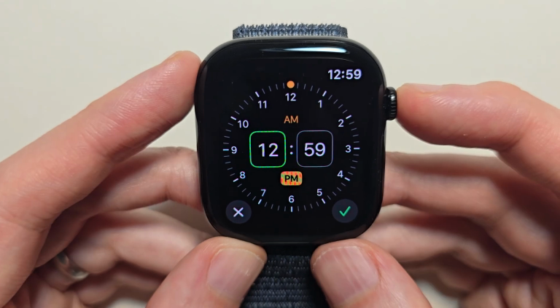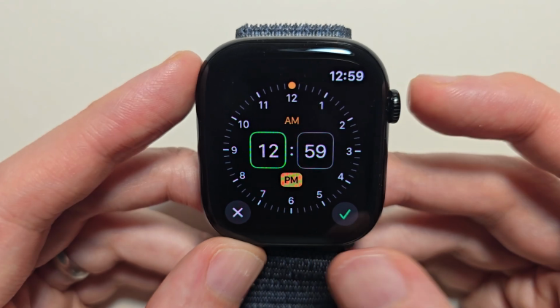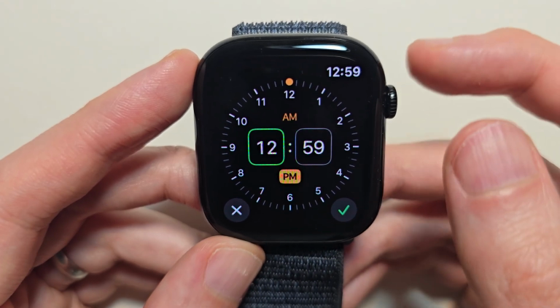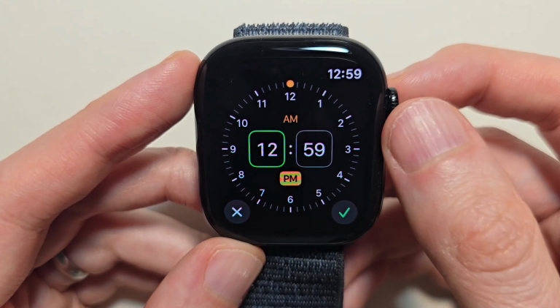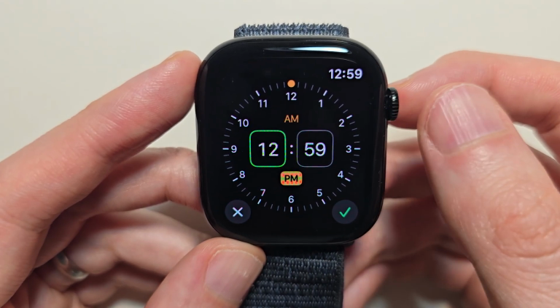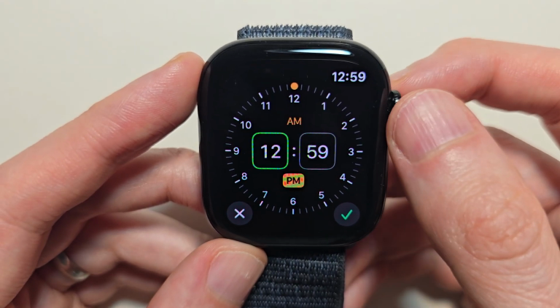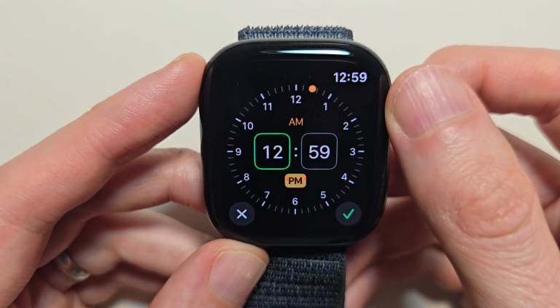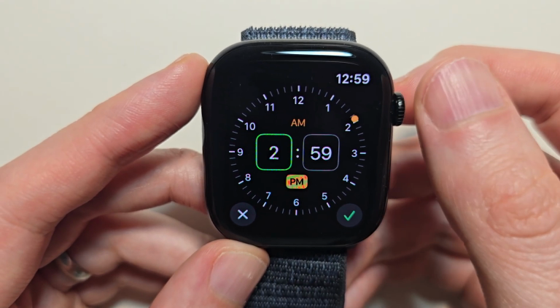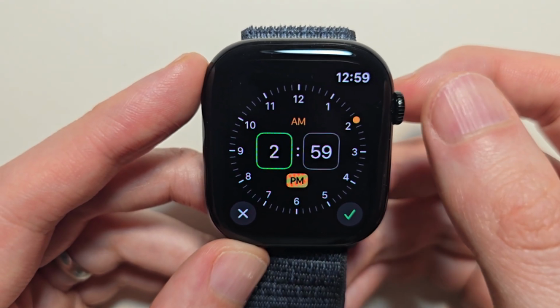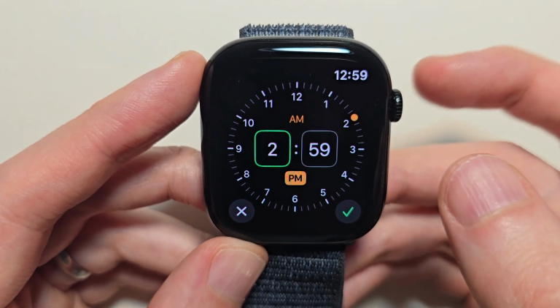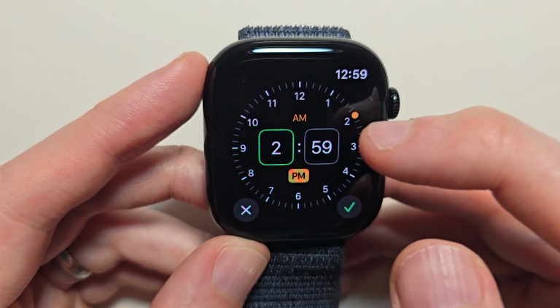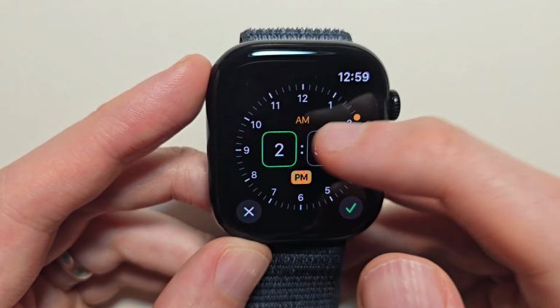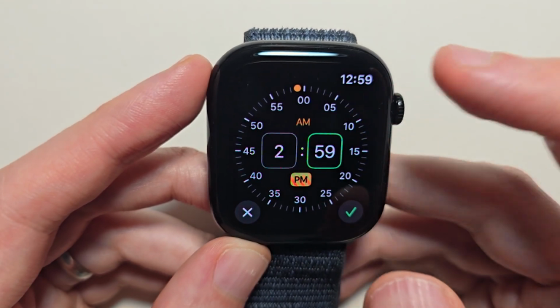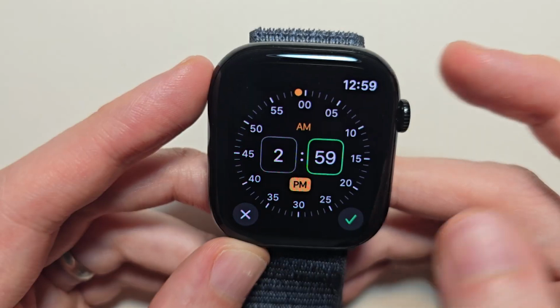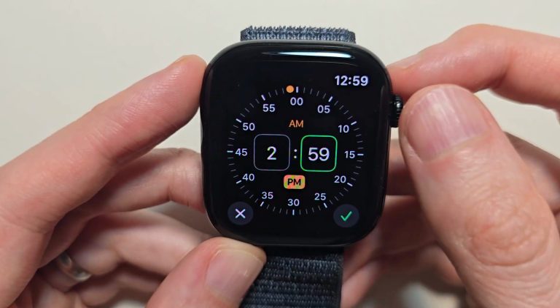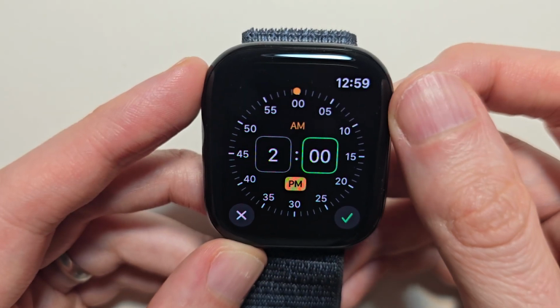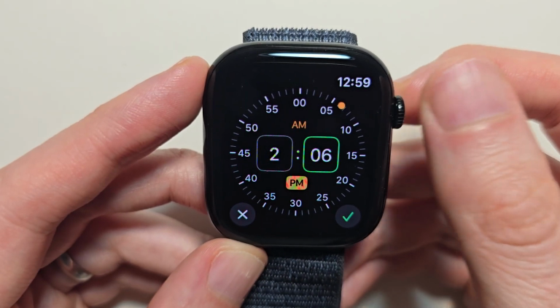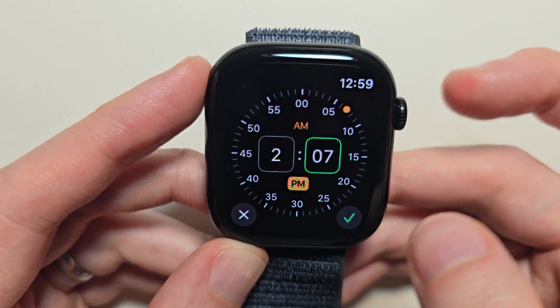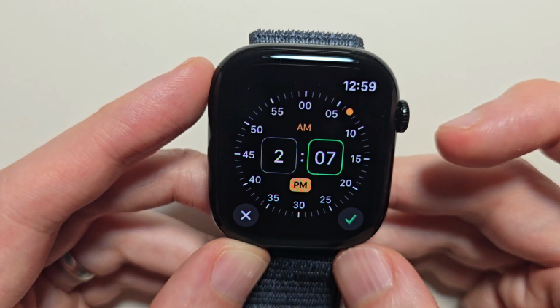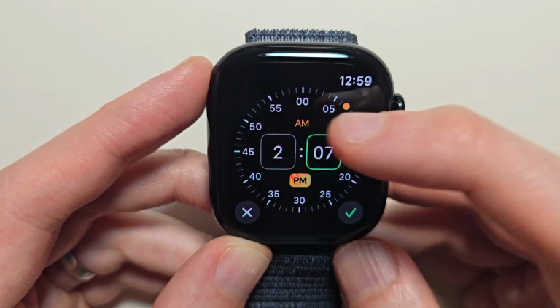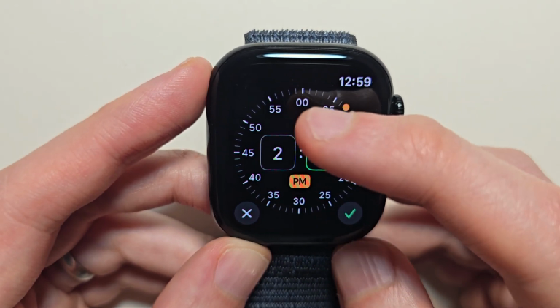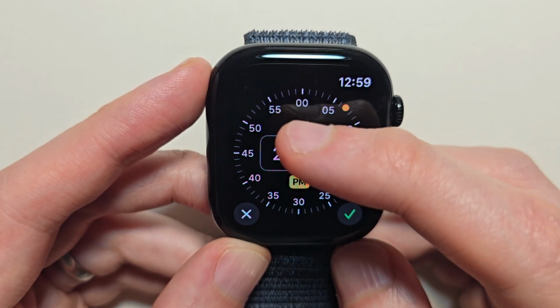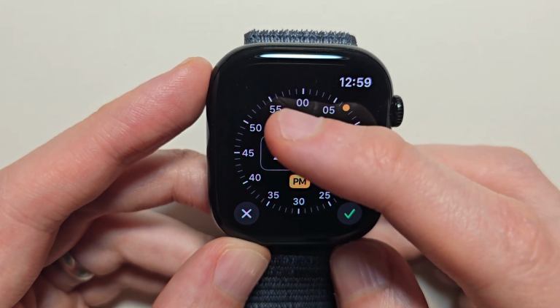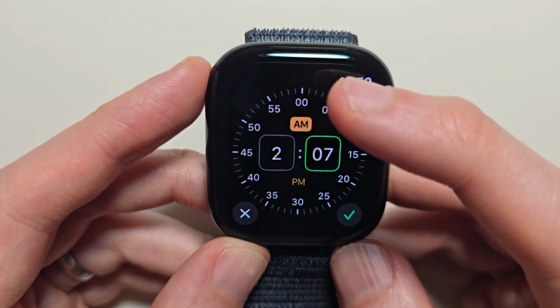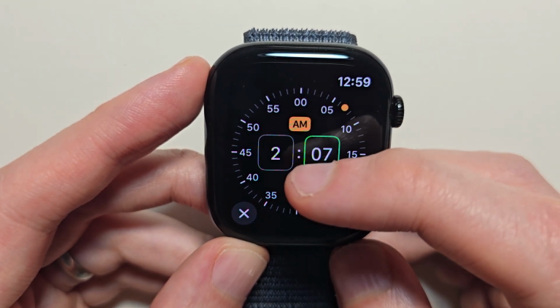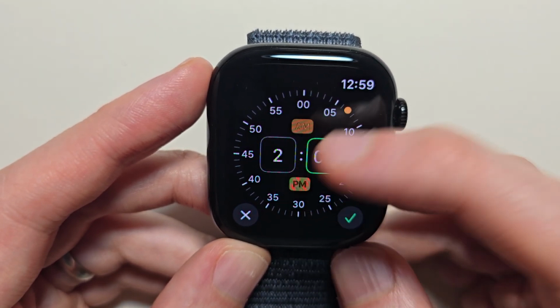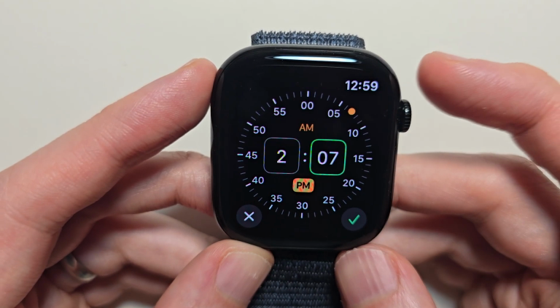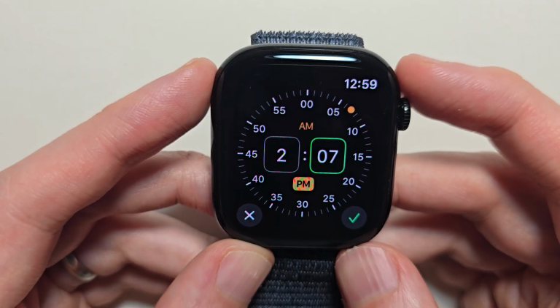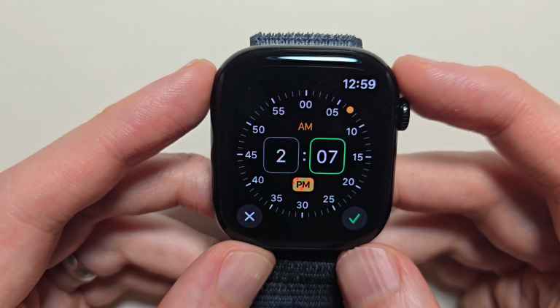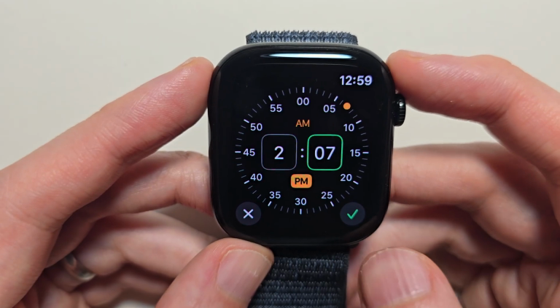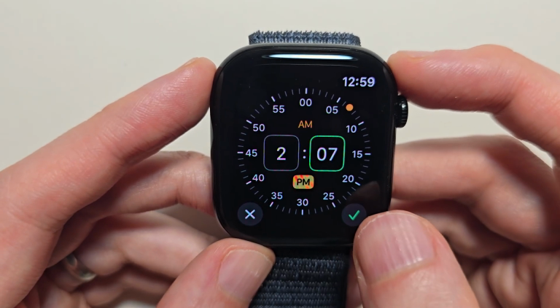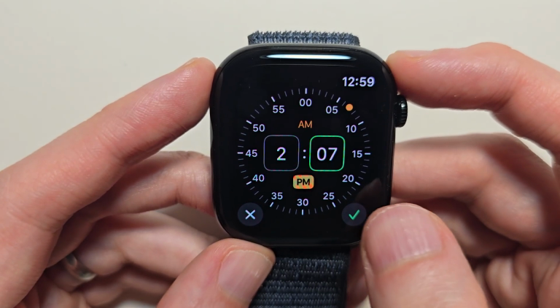To change the time, you're just going to turn the crown. You can also switch between AM or PM. When you're ready, just press the check mark.